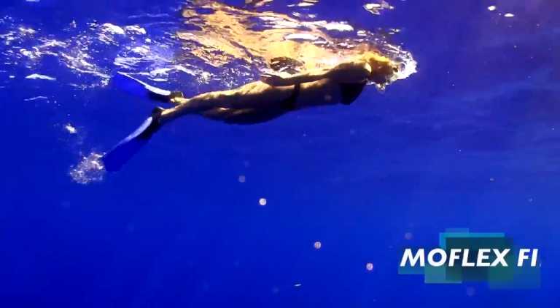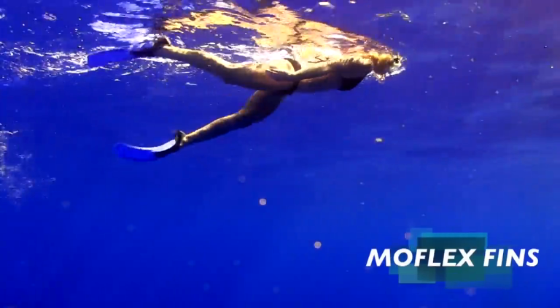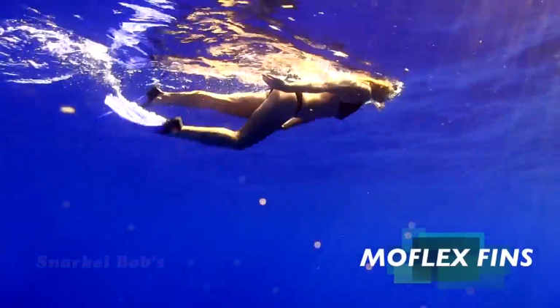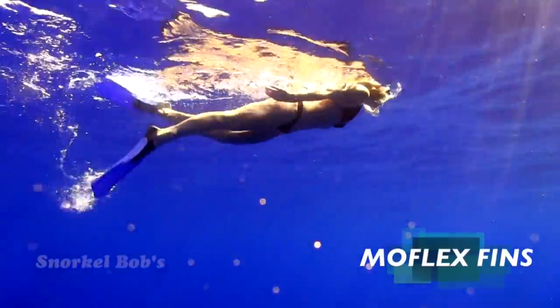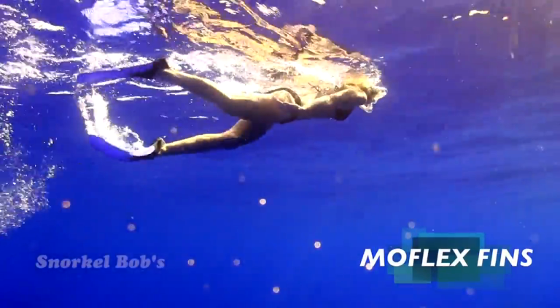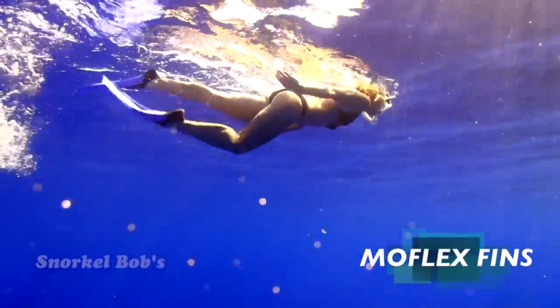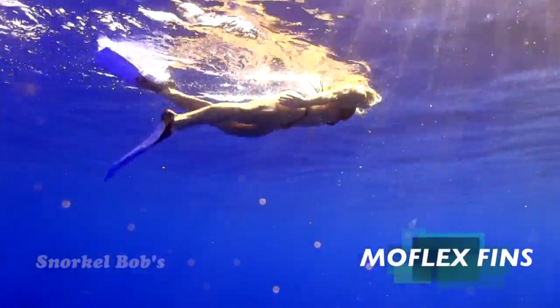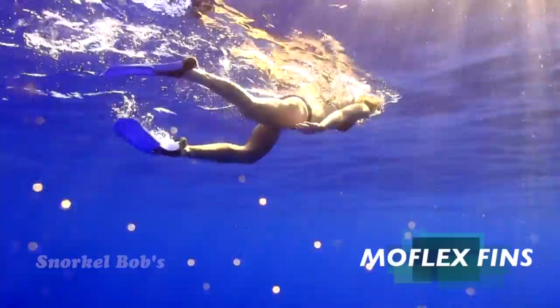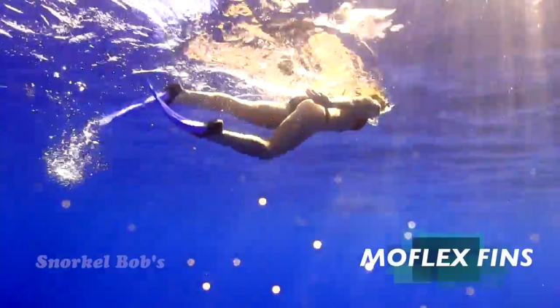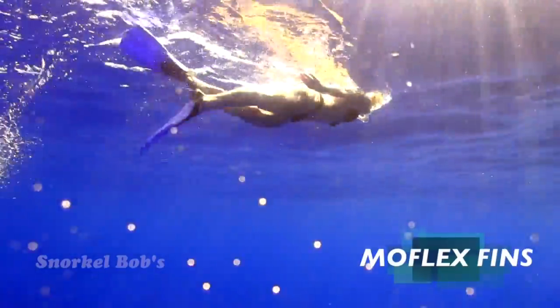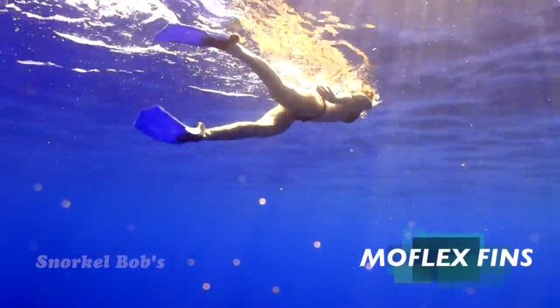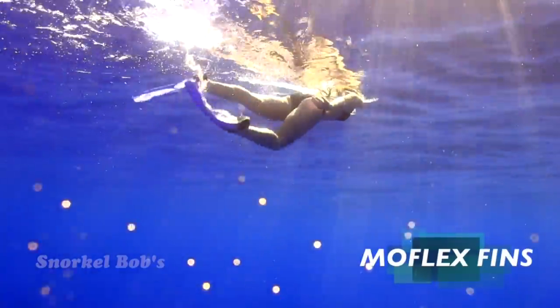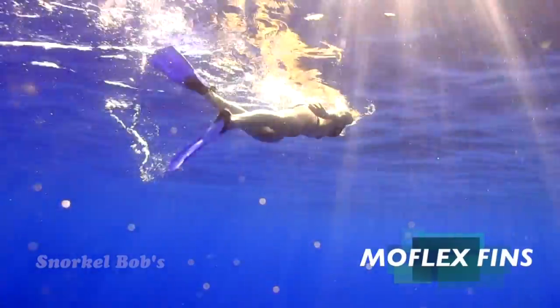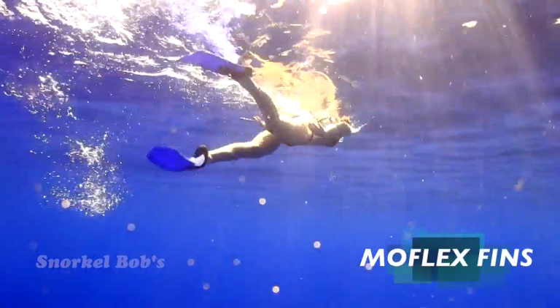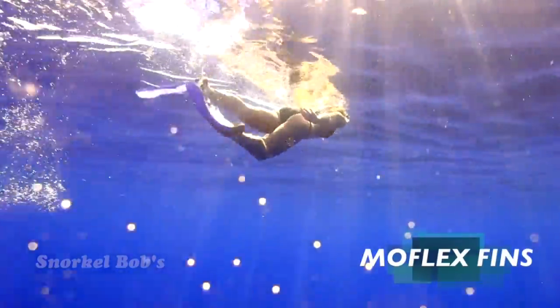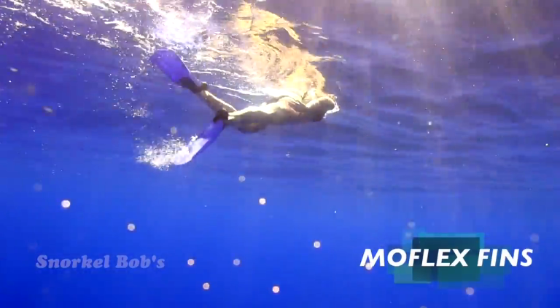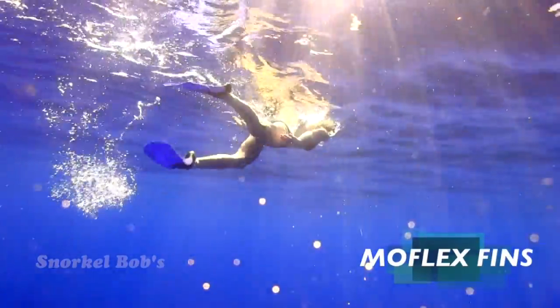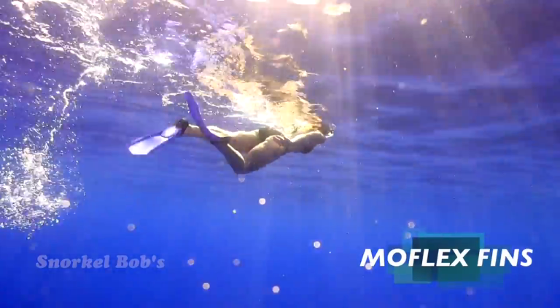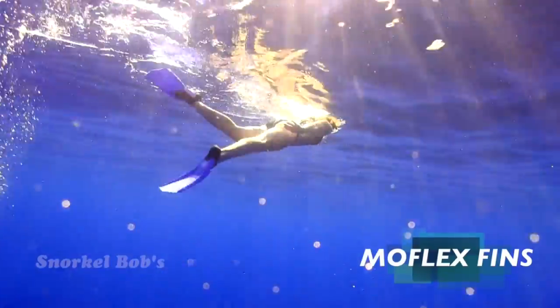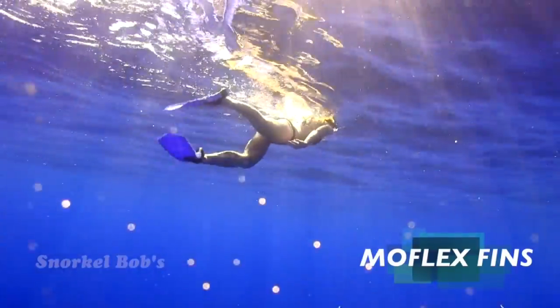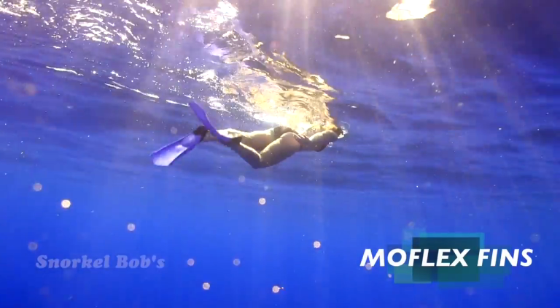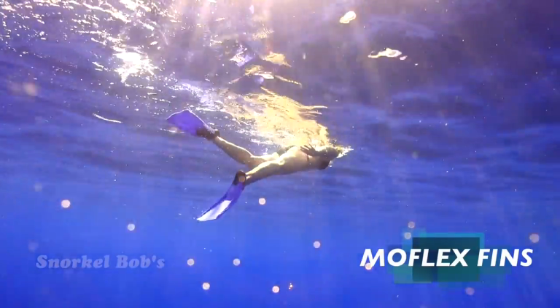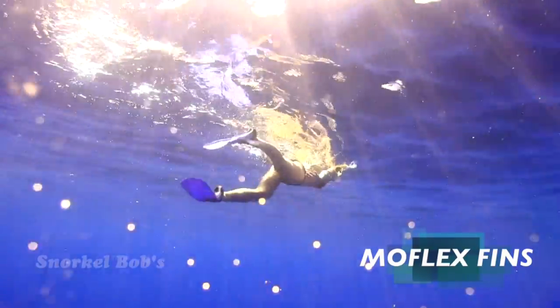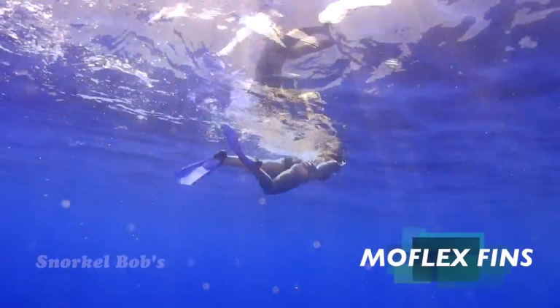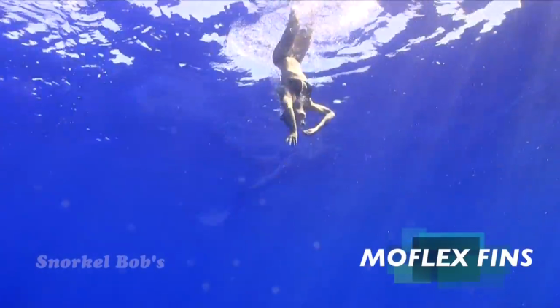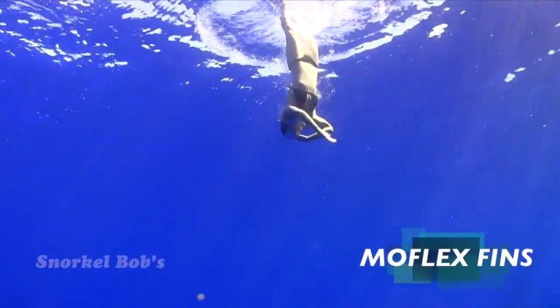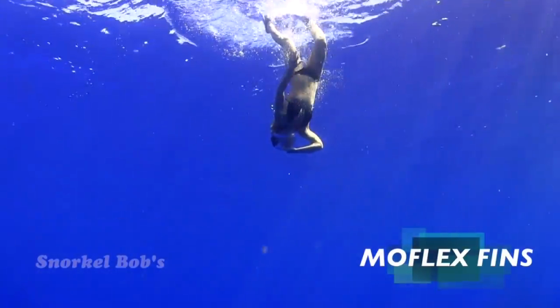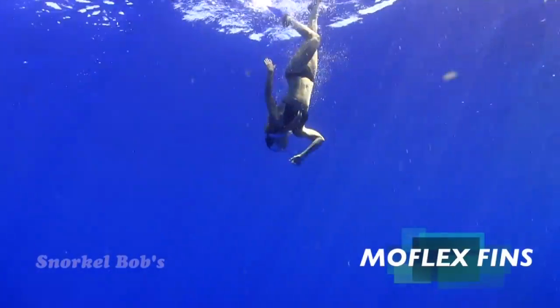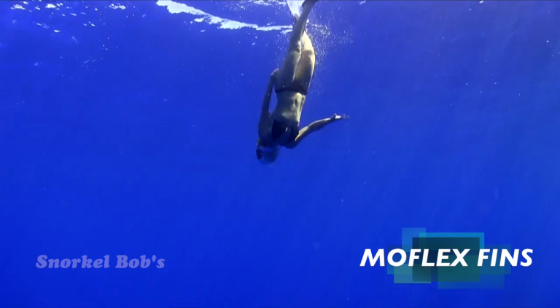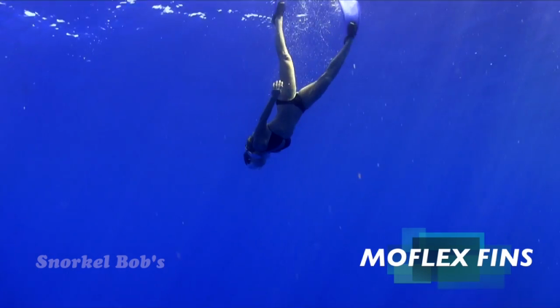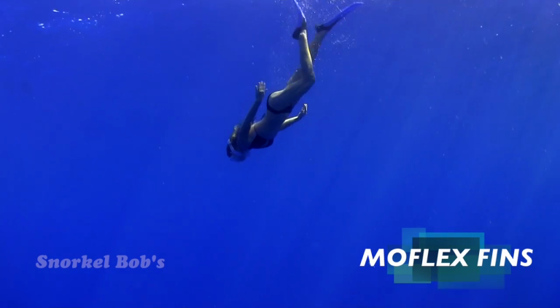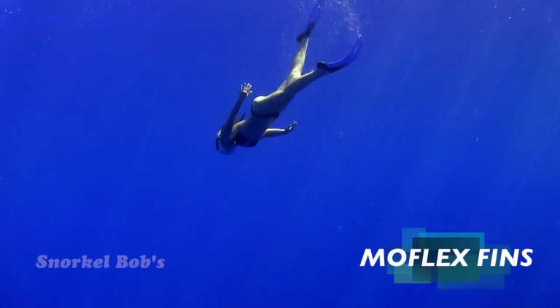MoFlex Fins by Snorkel Bob's. Your friends will ogle with envy at these rocket launchers, but they'll ogle alone while you throw a bow wake off your chest. Look down and get down twenty feet in five strokes.